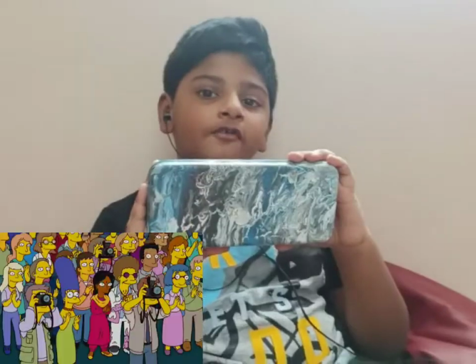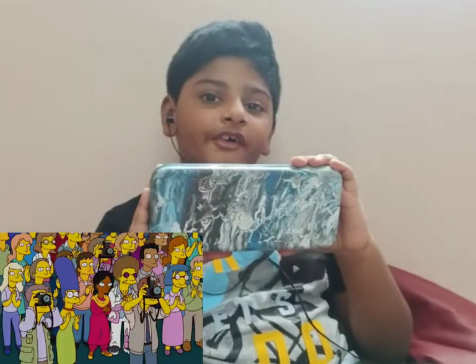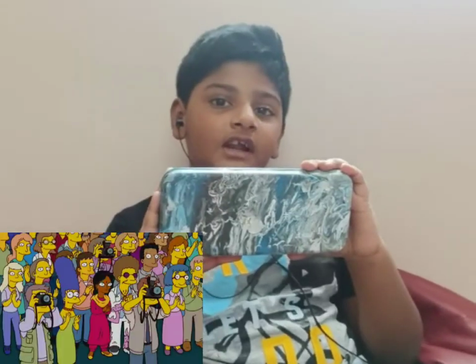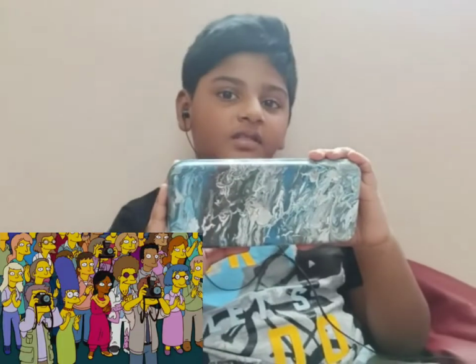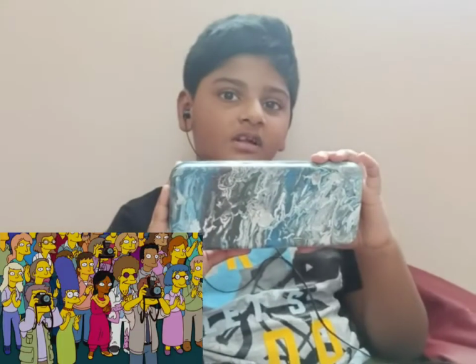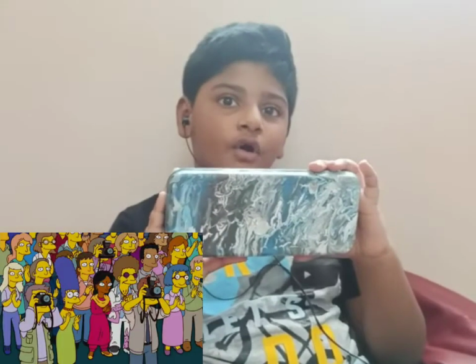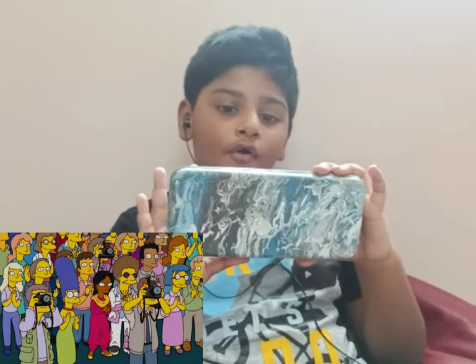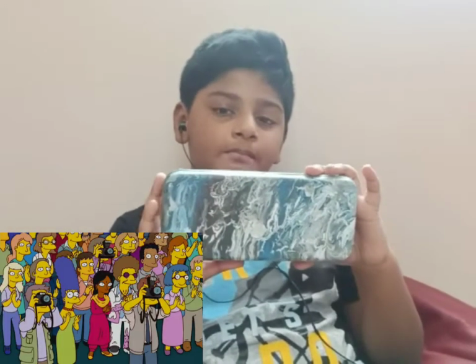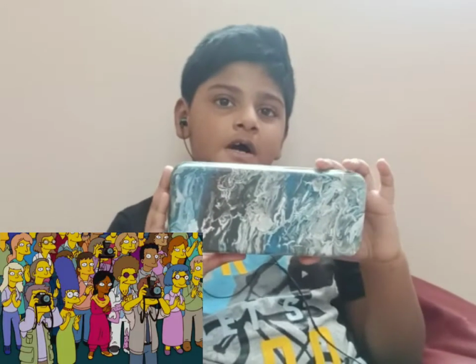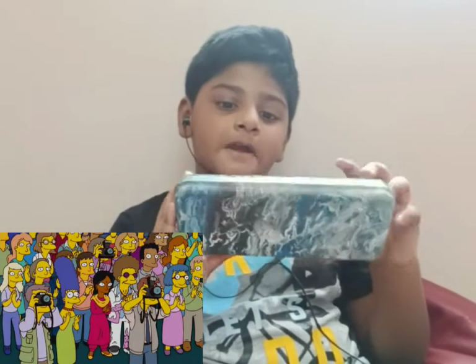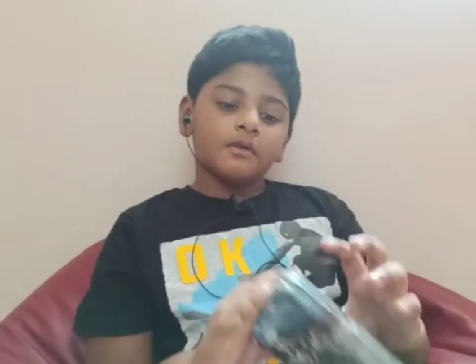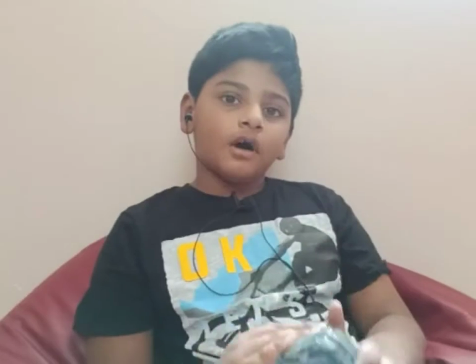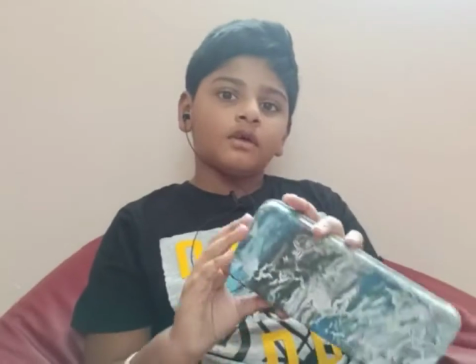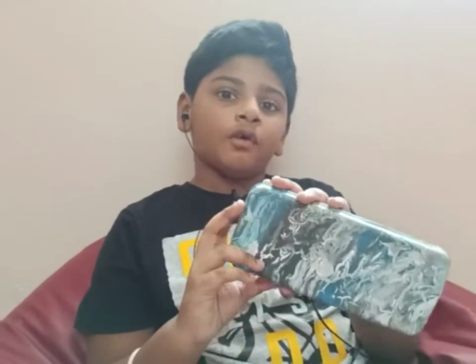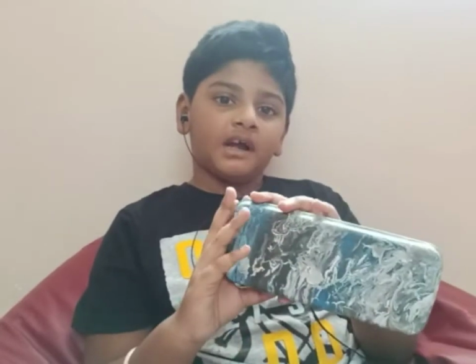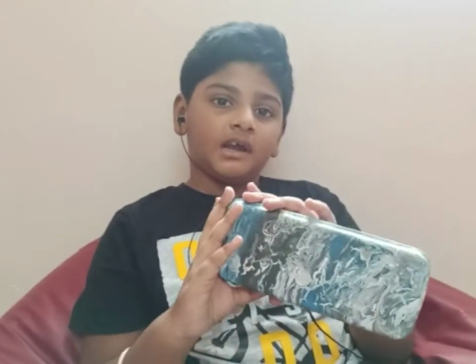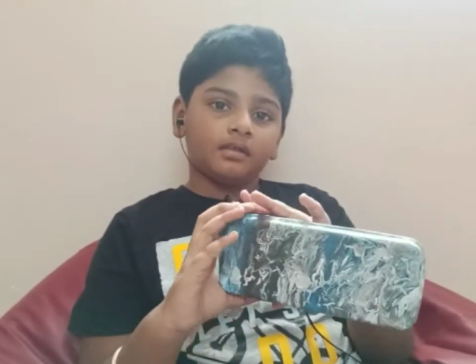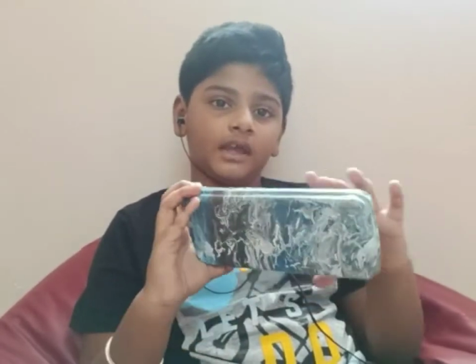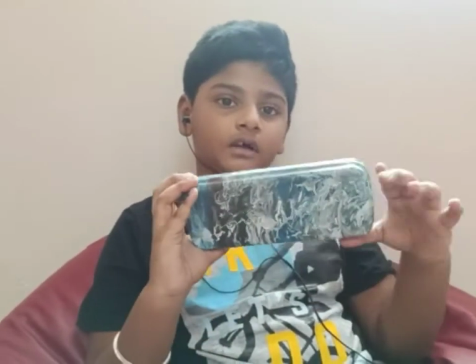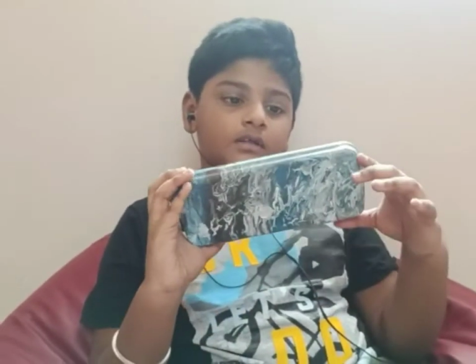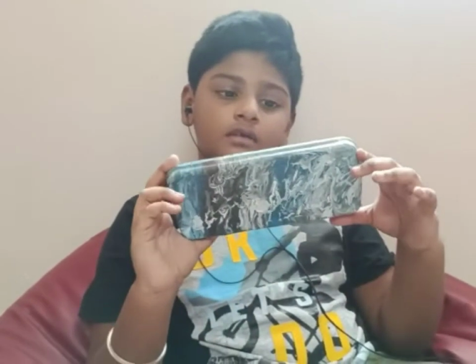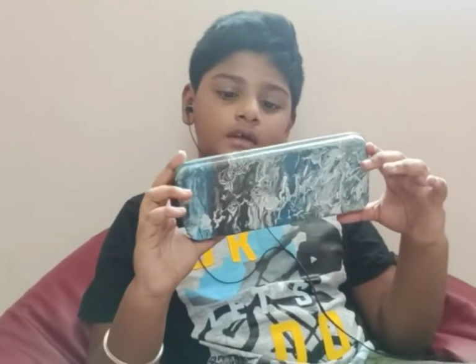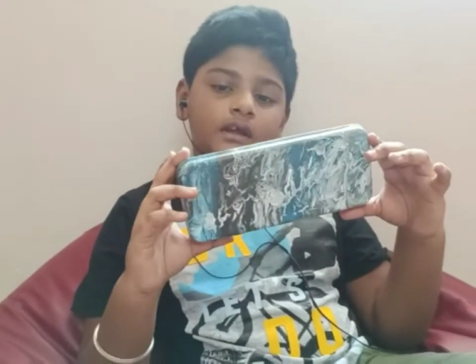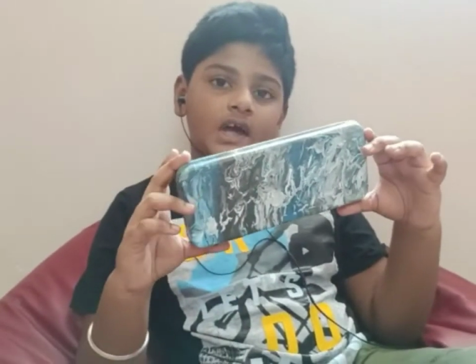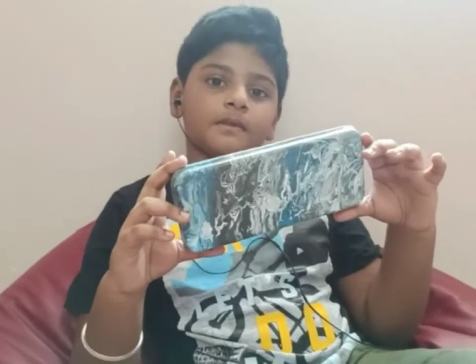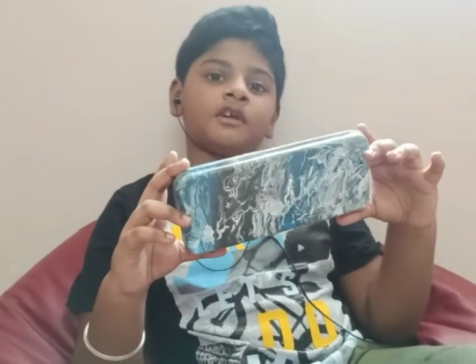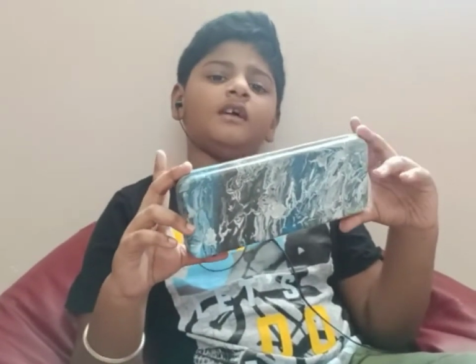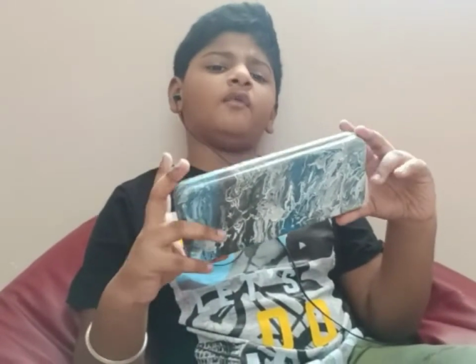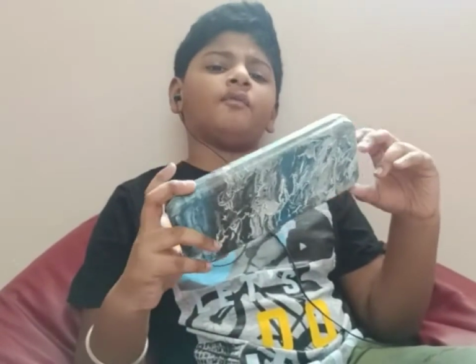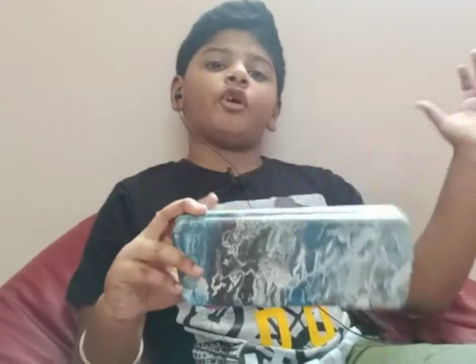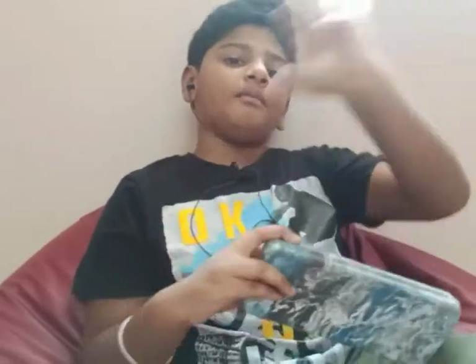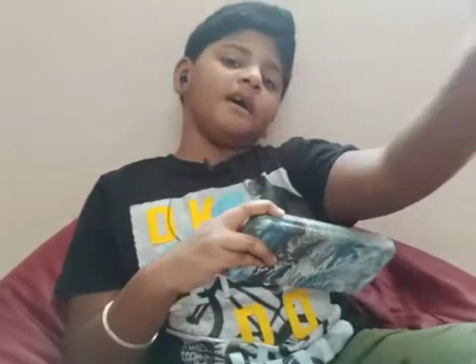Final result of the pencil box. Hope you guys like this video. Like and subscribe. Love from Docs. Bye-bye.